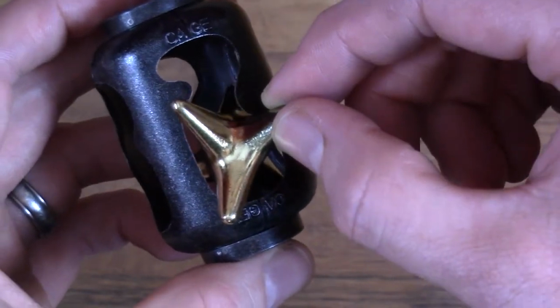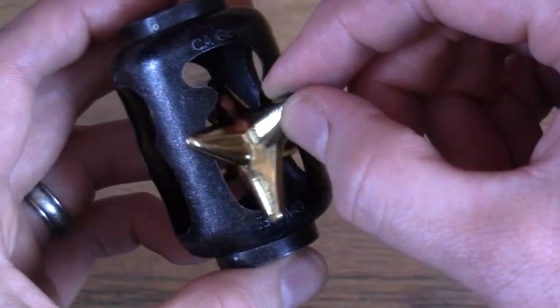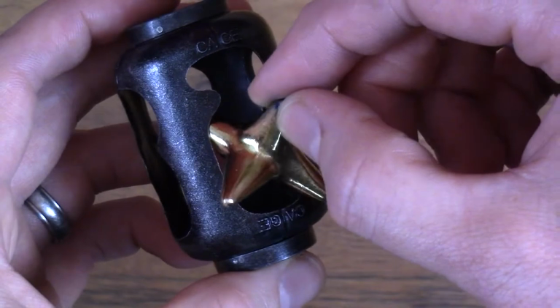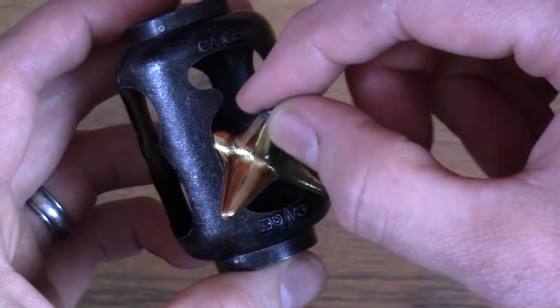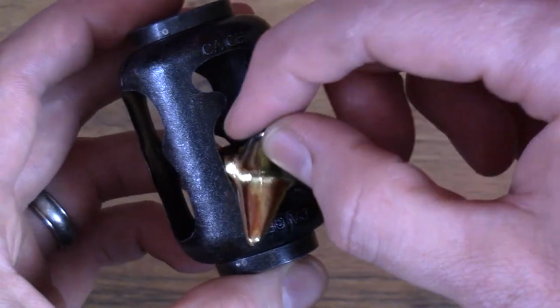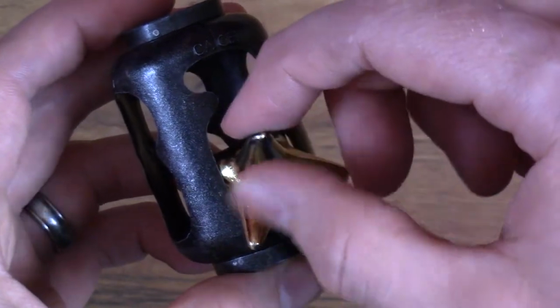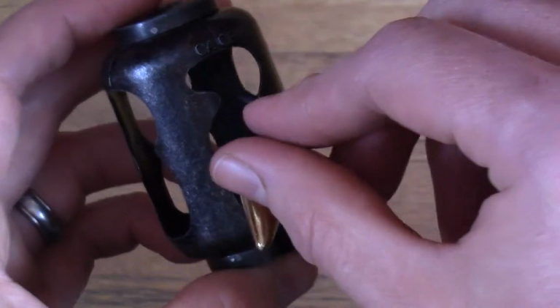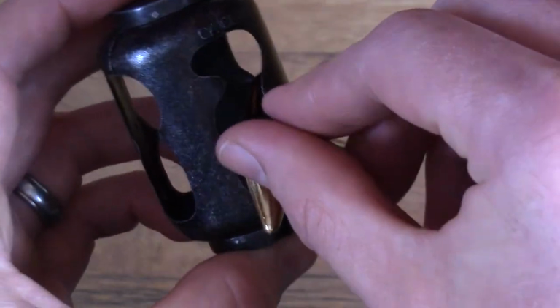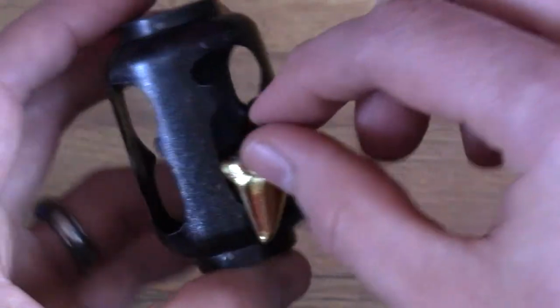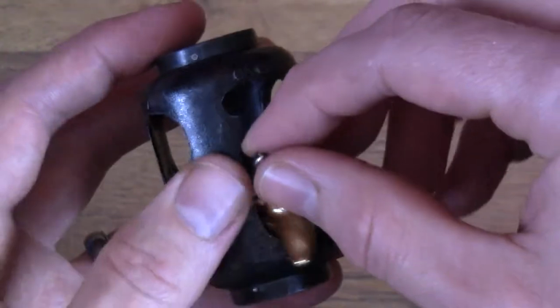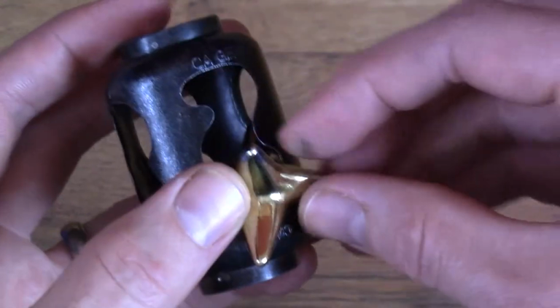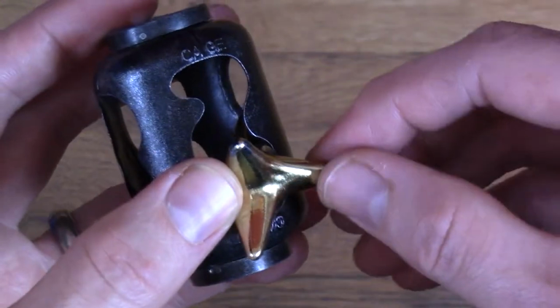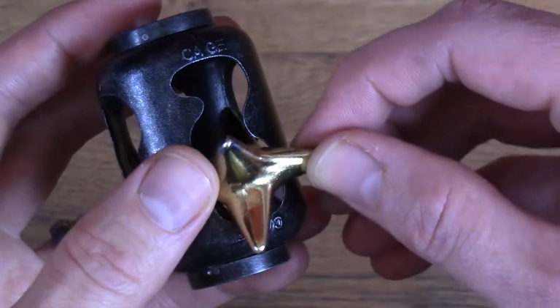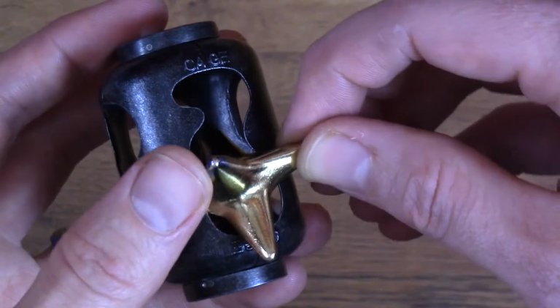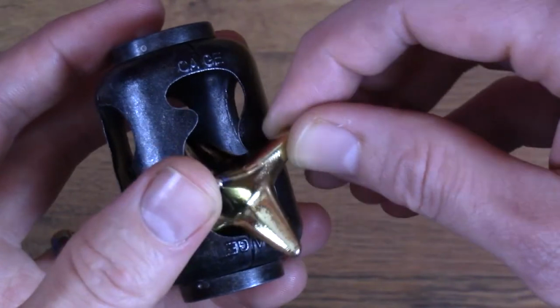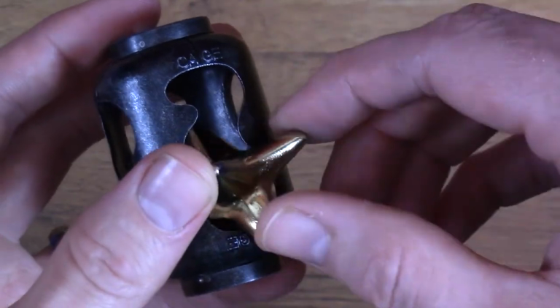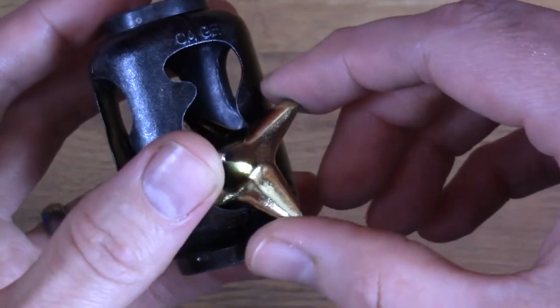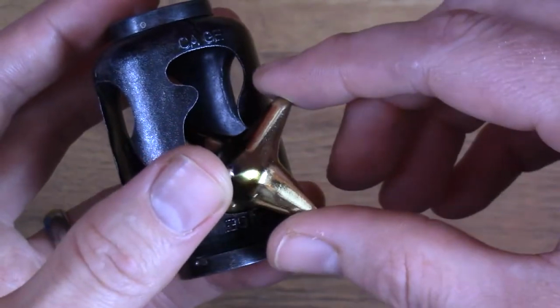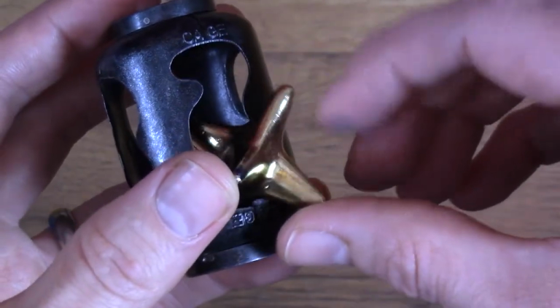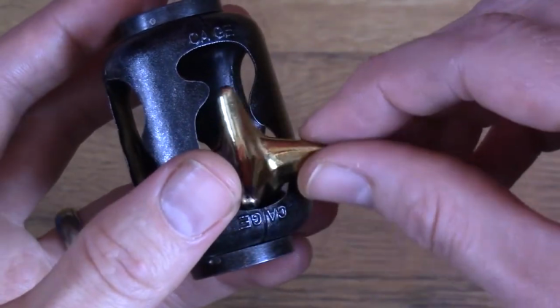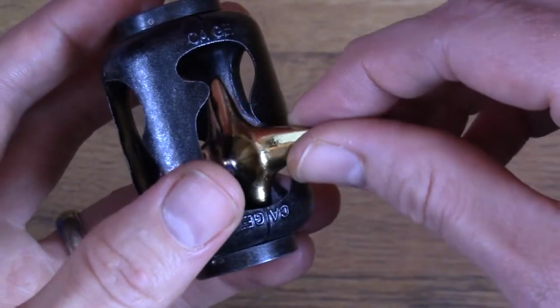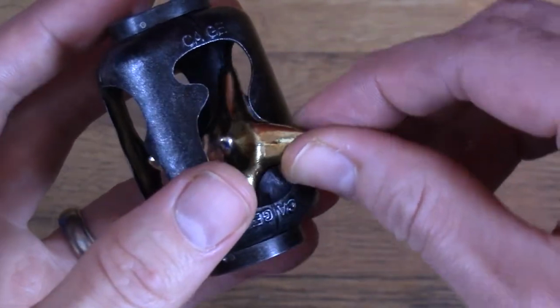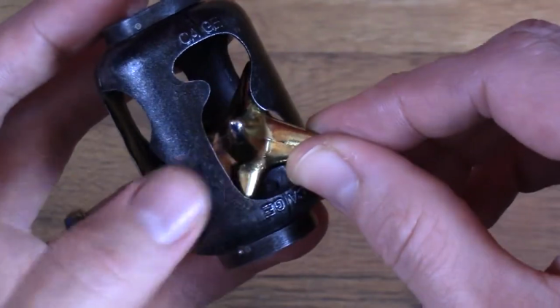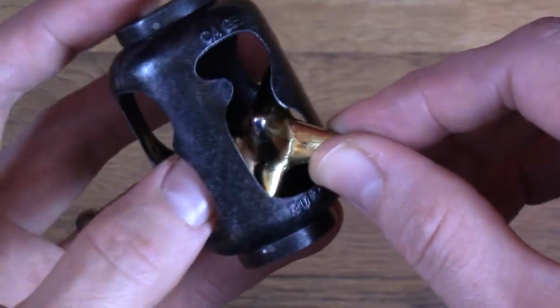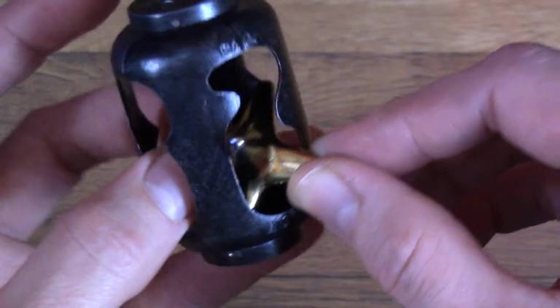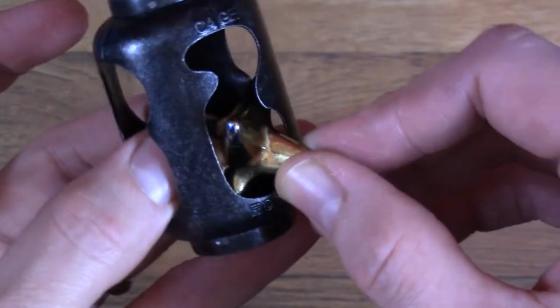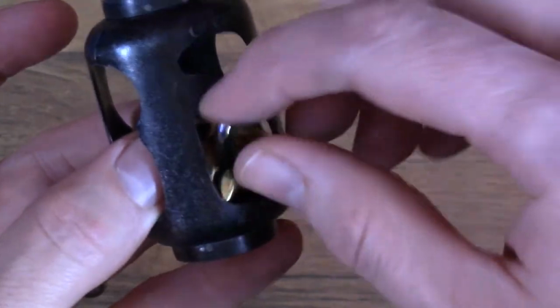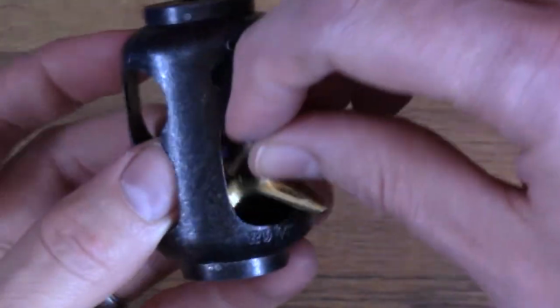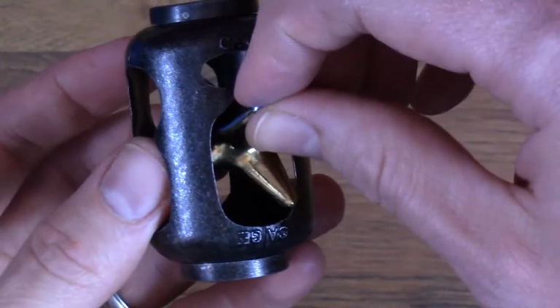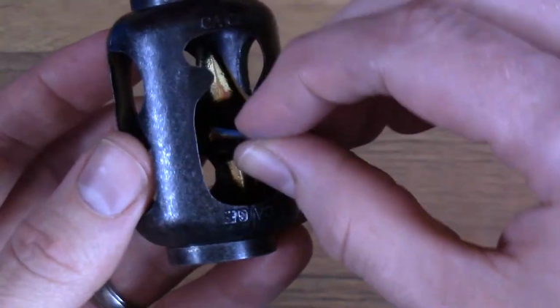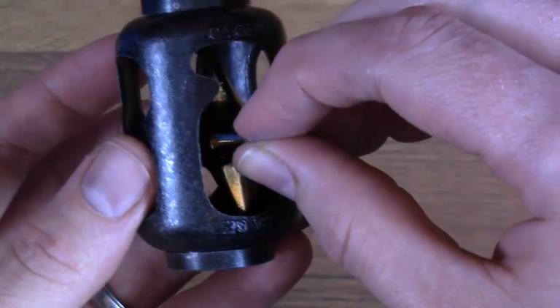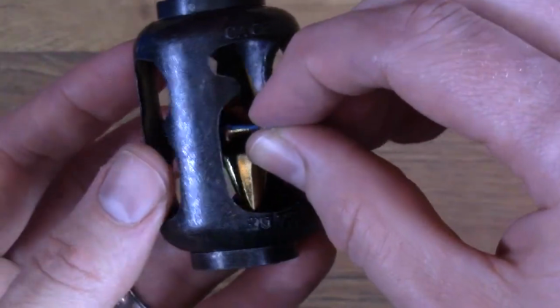We'll rotate it in this direction. I'm going to get my fingers out of the way, but you can rotate it around. That piece will then go in. And then the final piece will just slide right in.